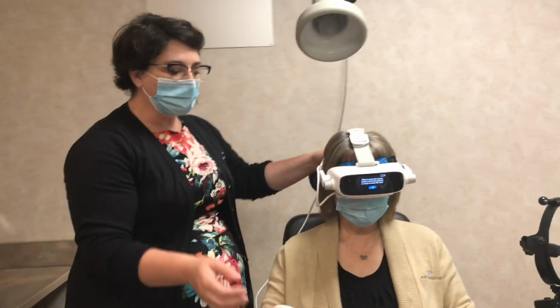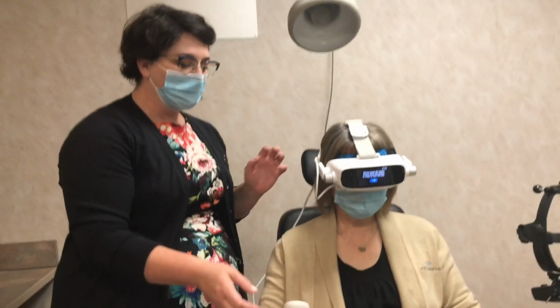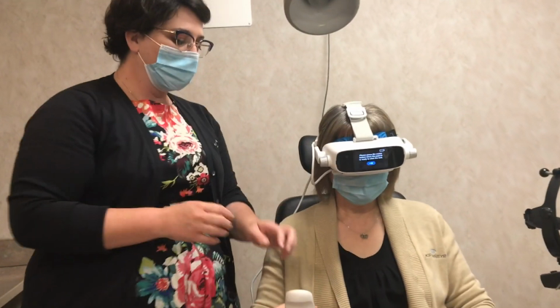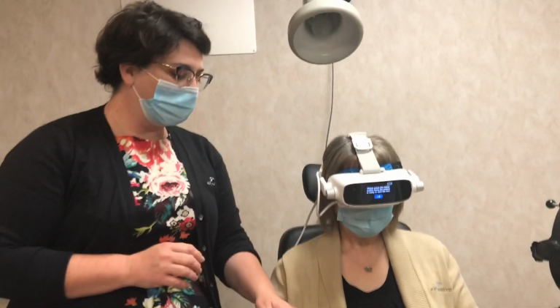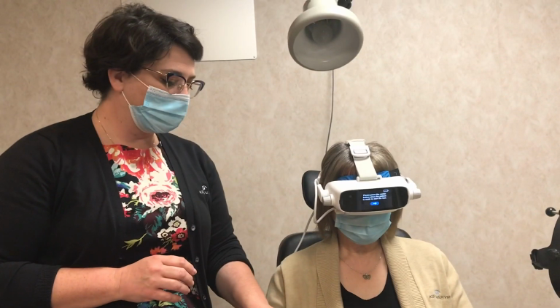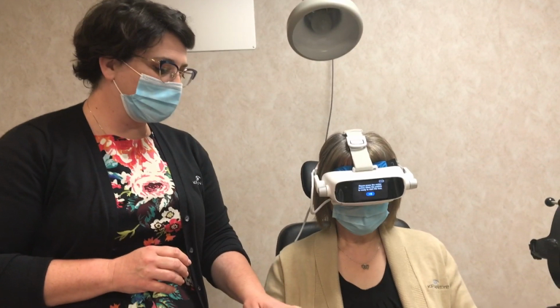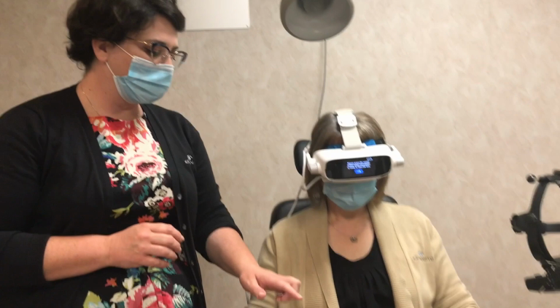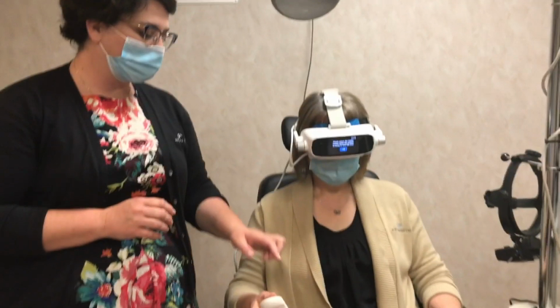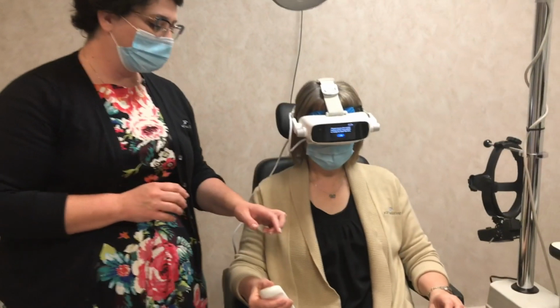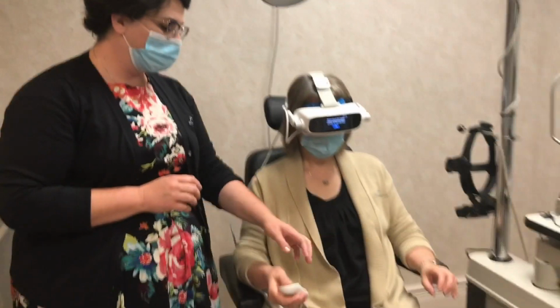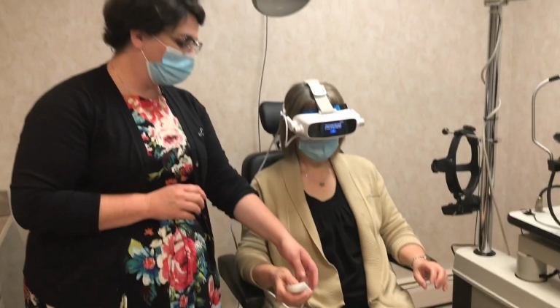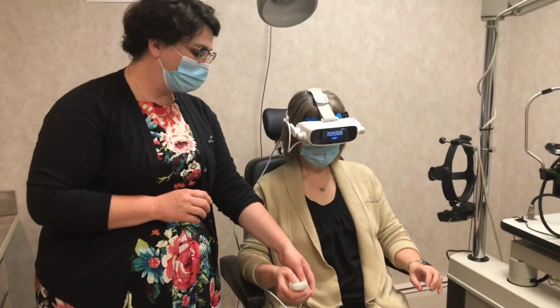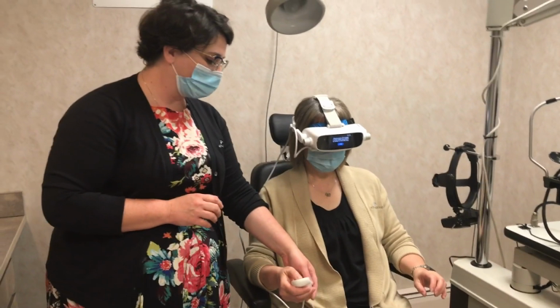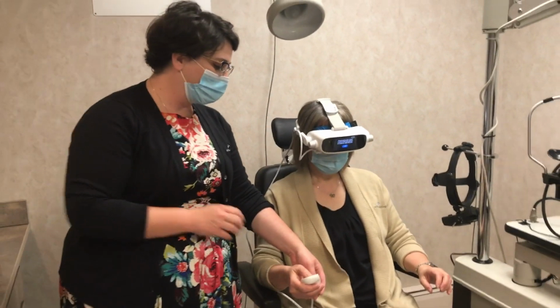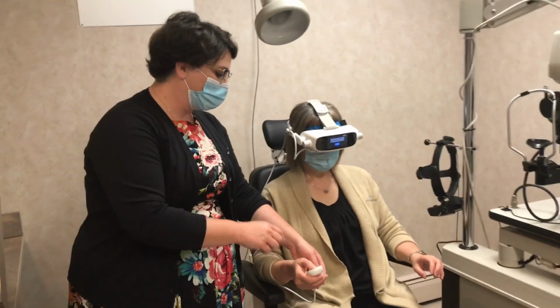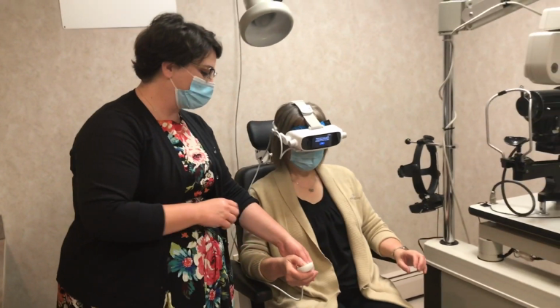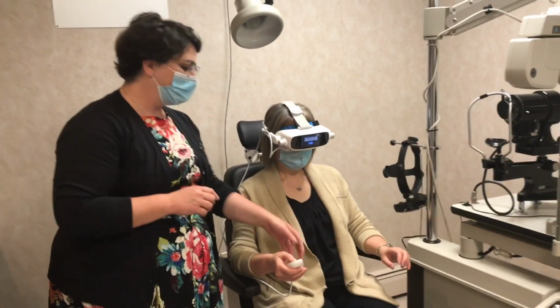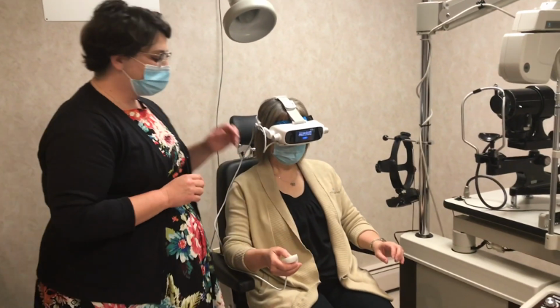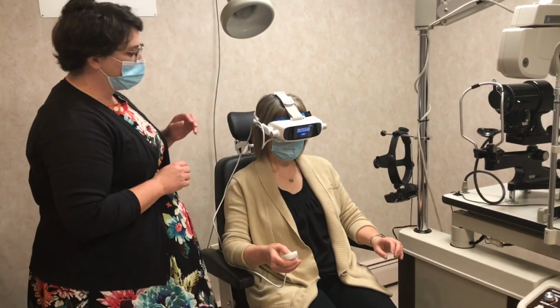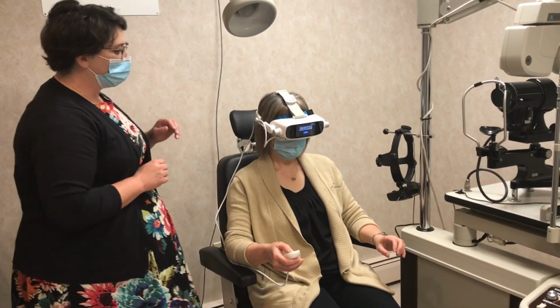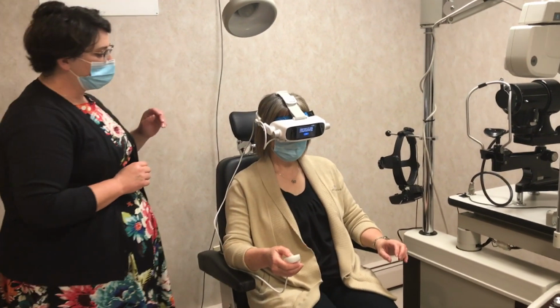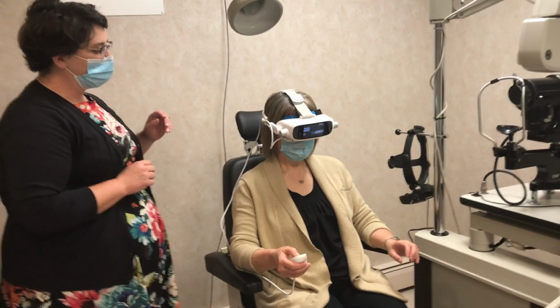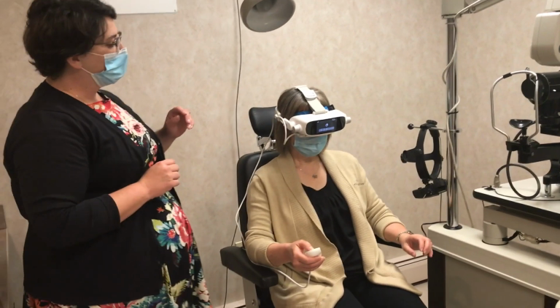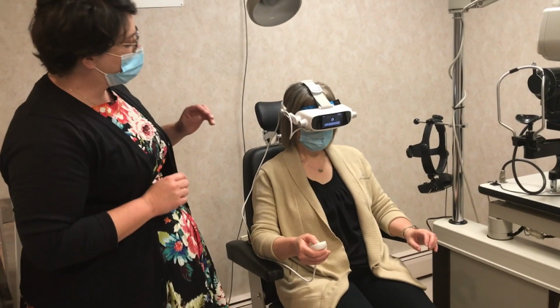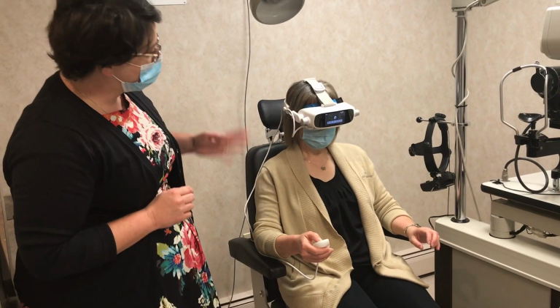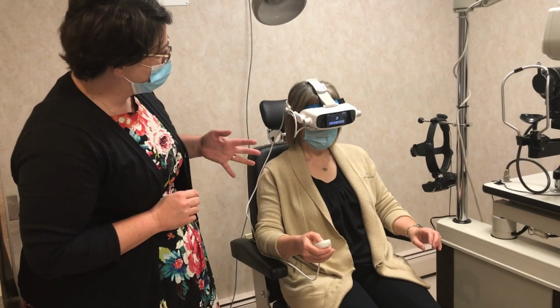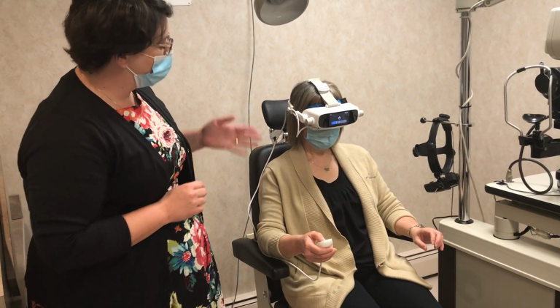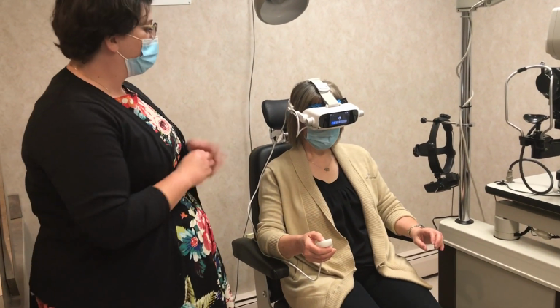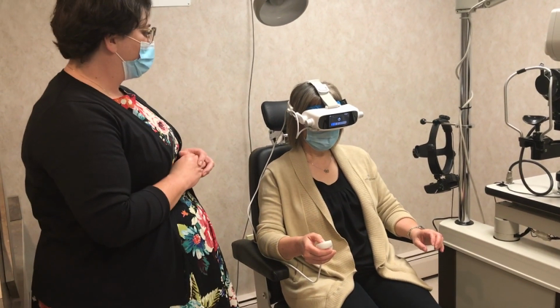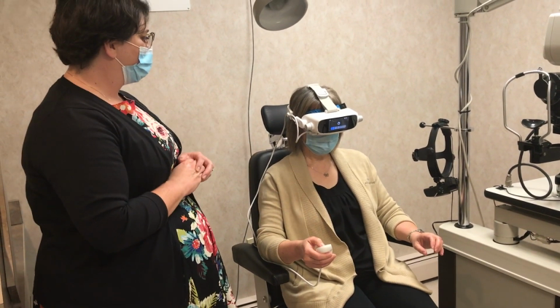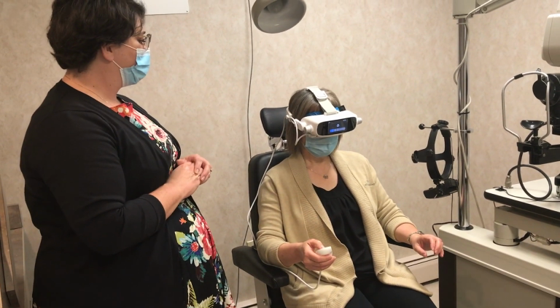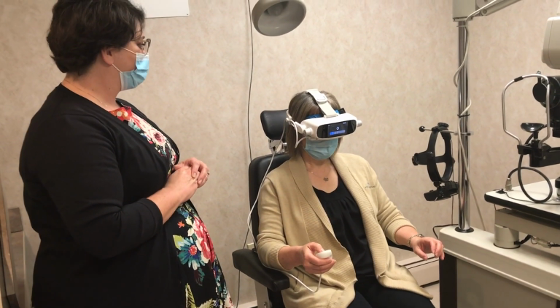With your thumb, Karen, slide it up to the top of the indicator and you'll find a circle near the top. Just push down on that button and the test is going to begin. You're going to hear Thea begin to give instructions.